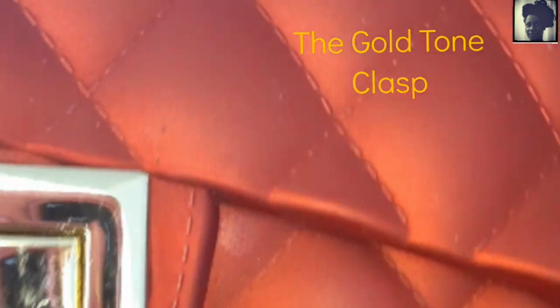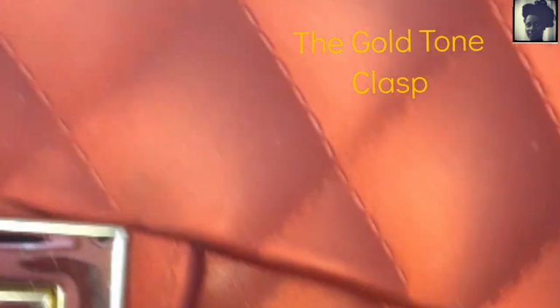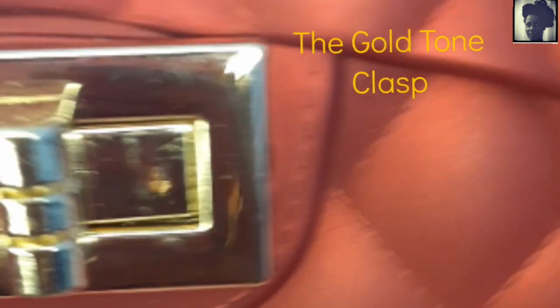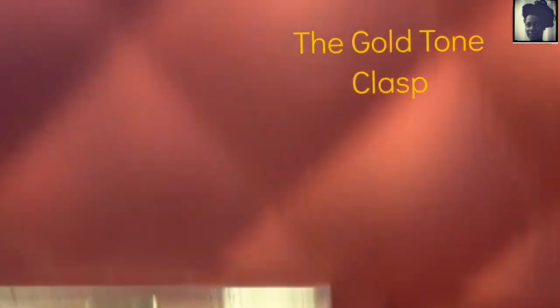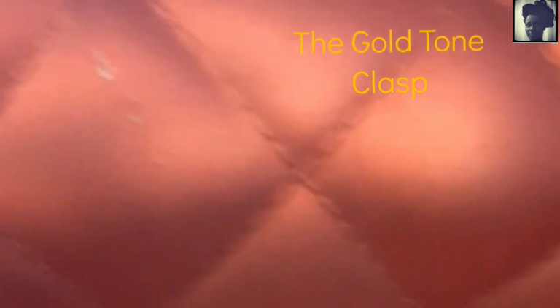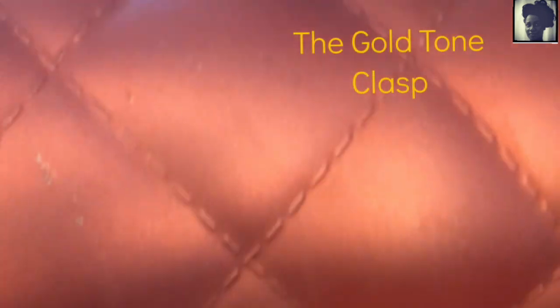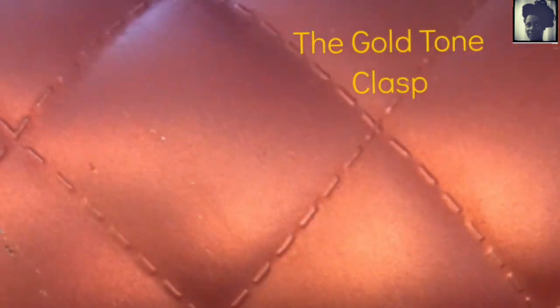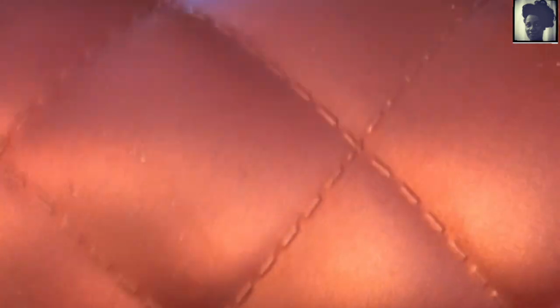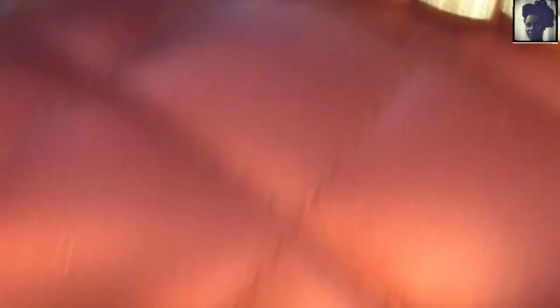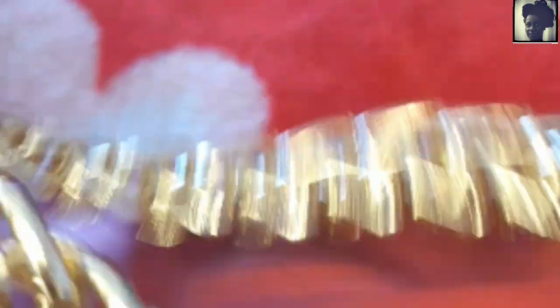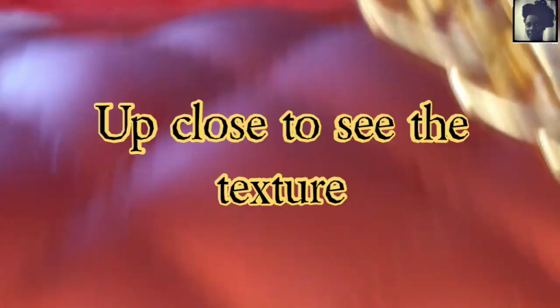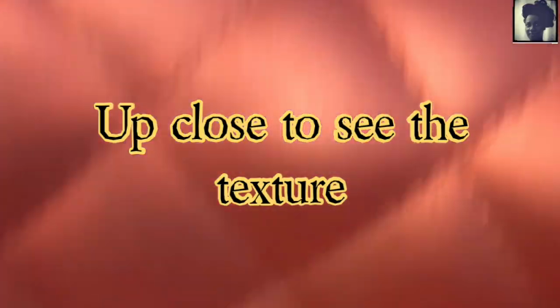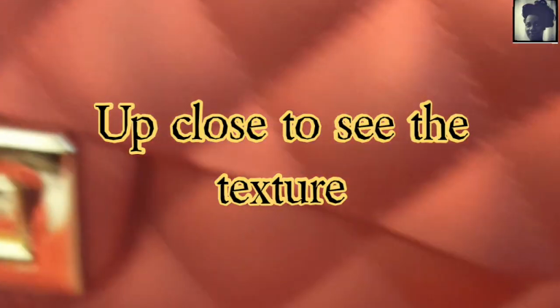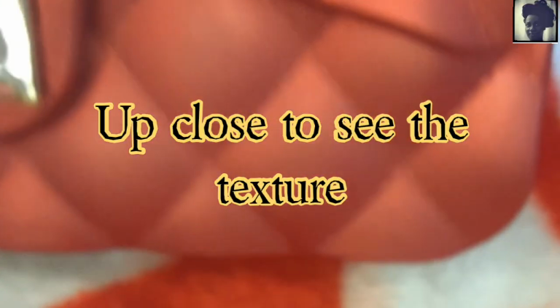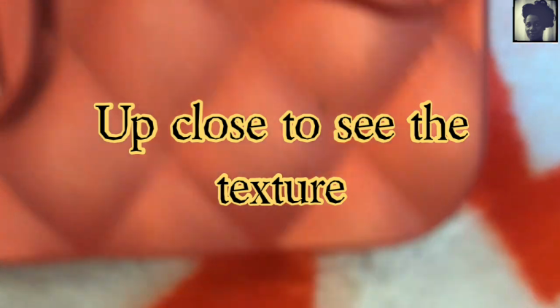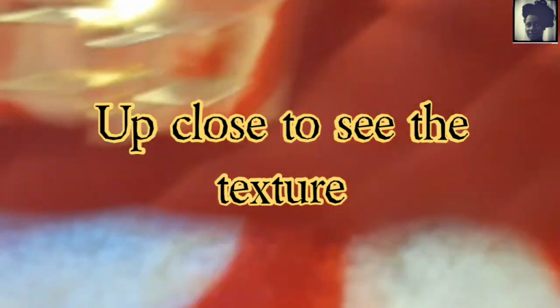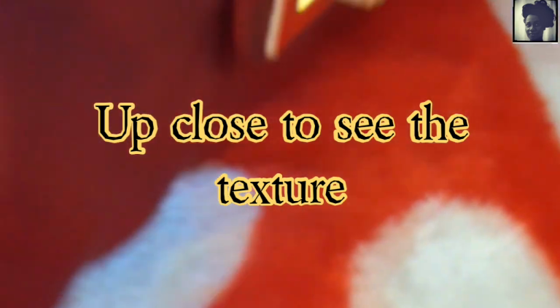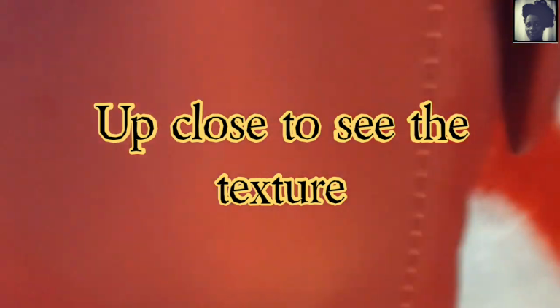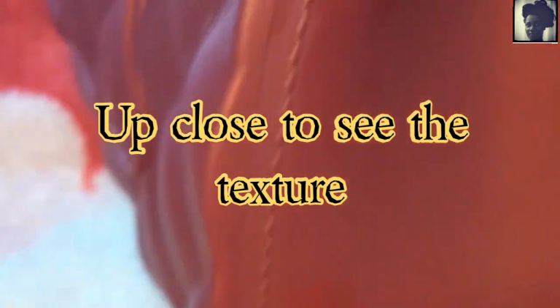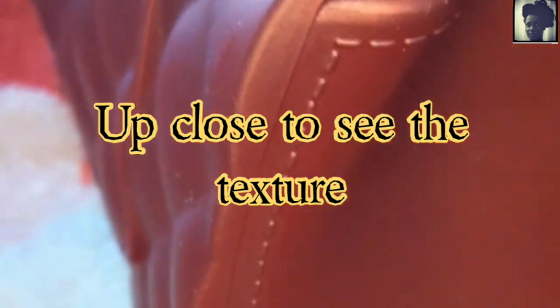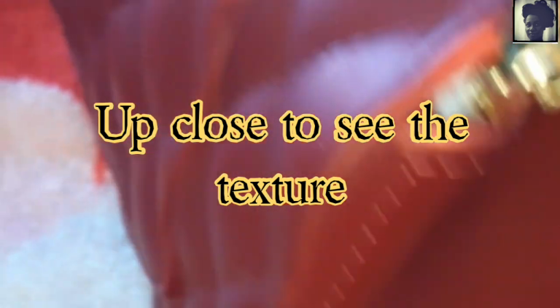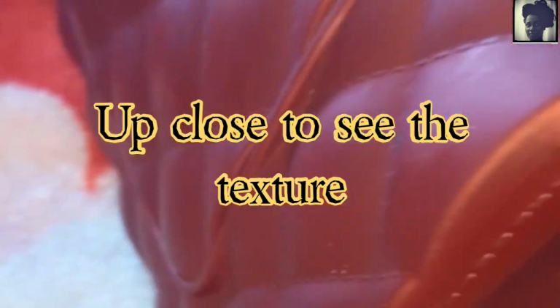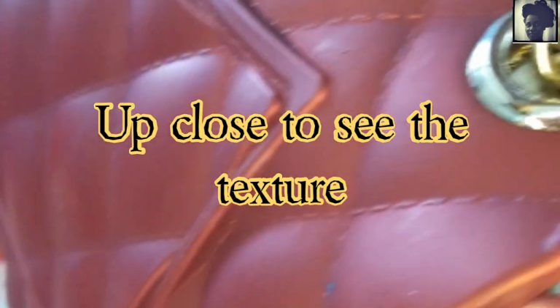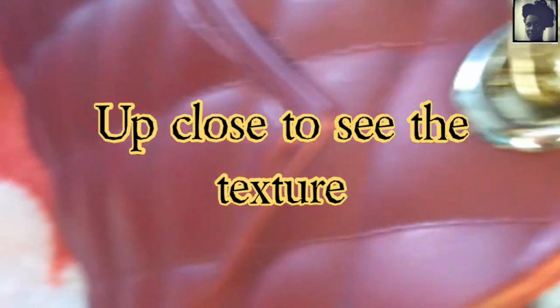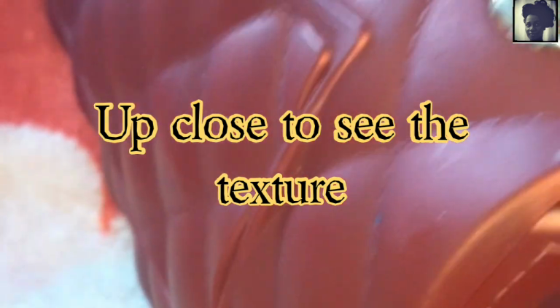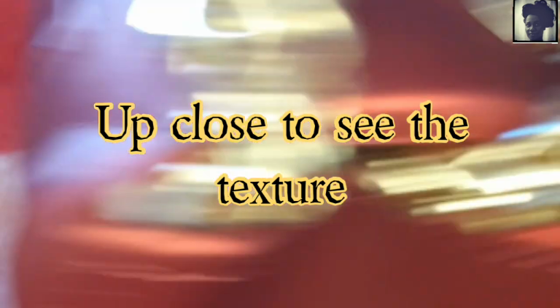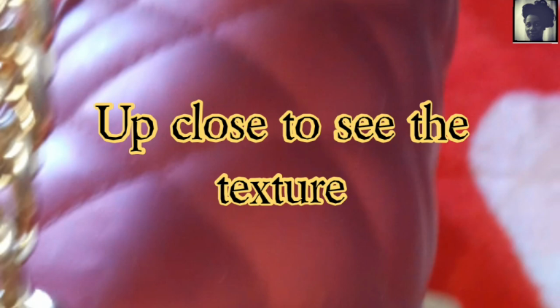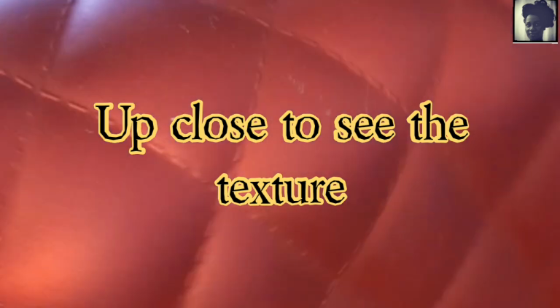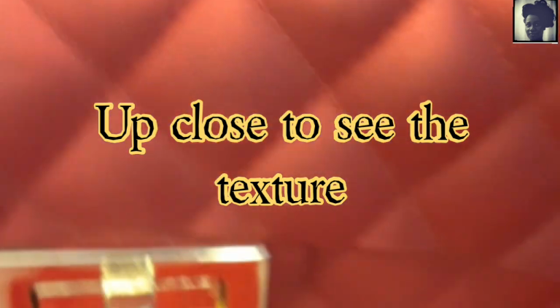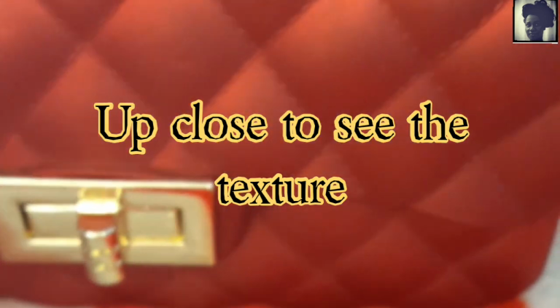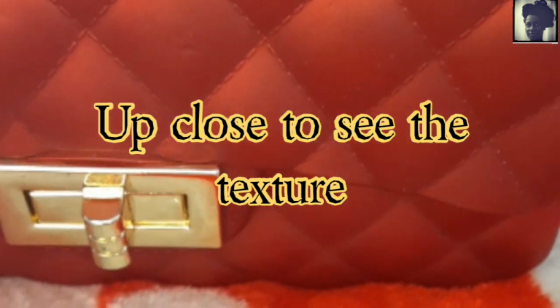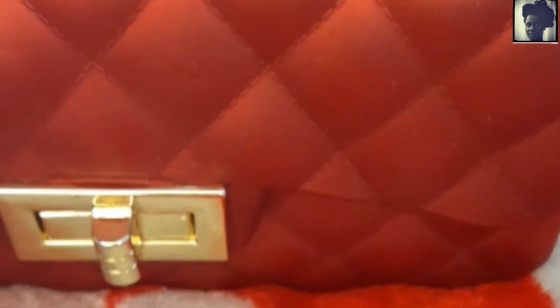You see those gold tone clasps? That's how you open it and close it. This is a purse. It's deluxe. I like the texture — it's not plastic, it's not suede. It's very cute.